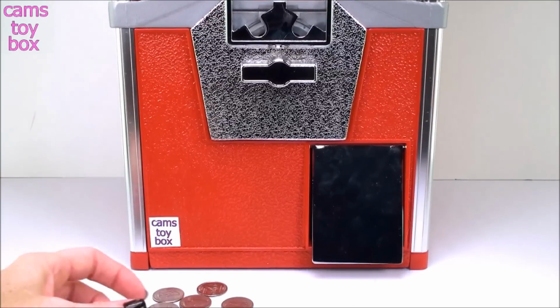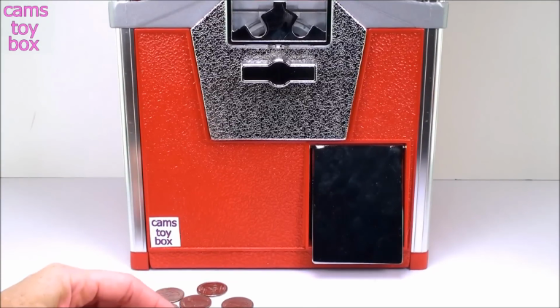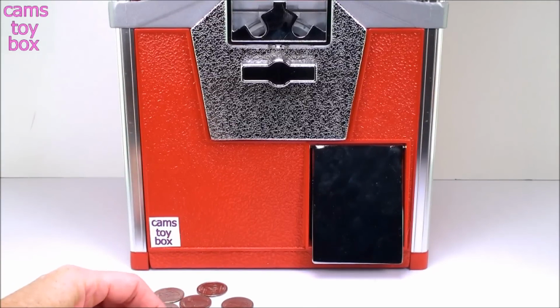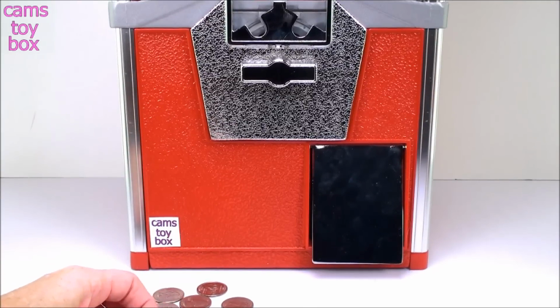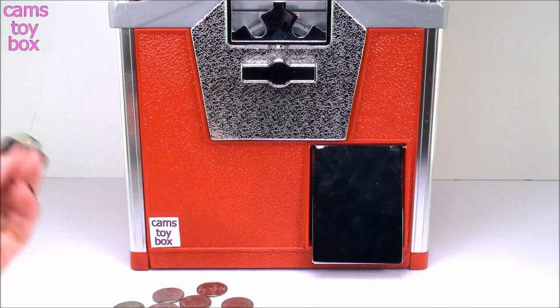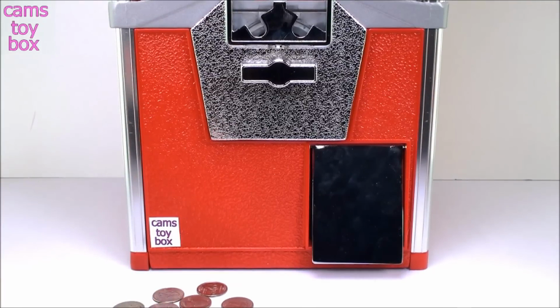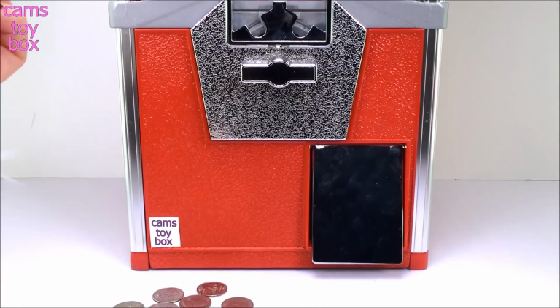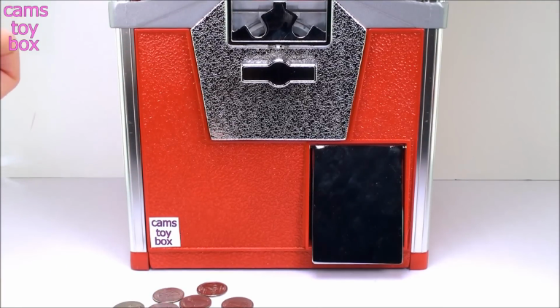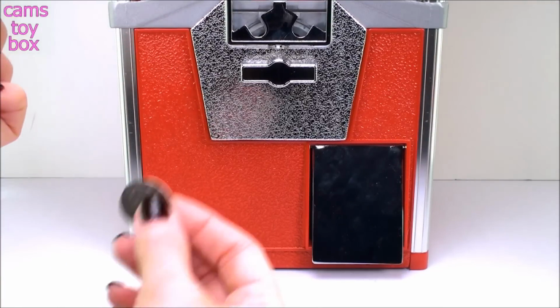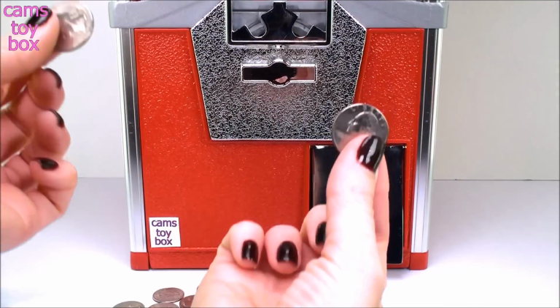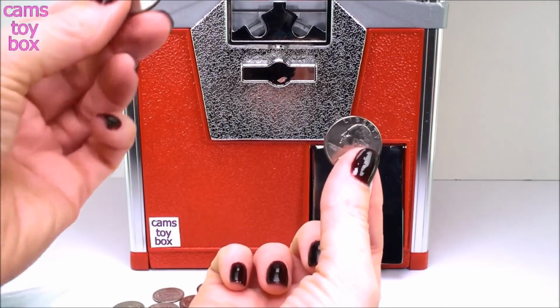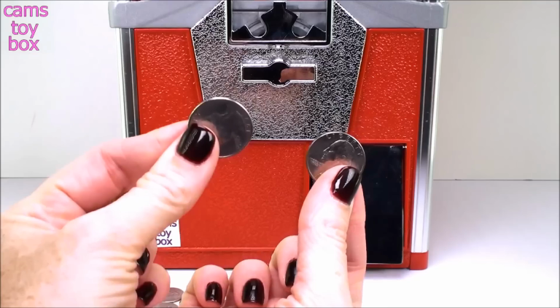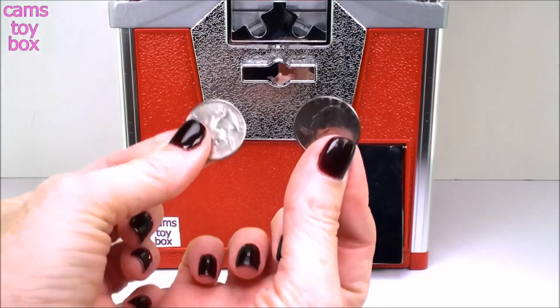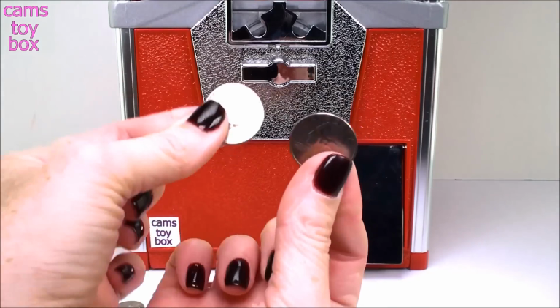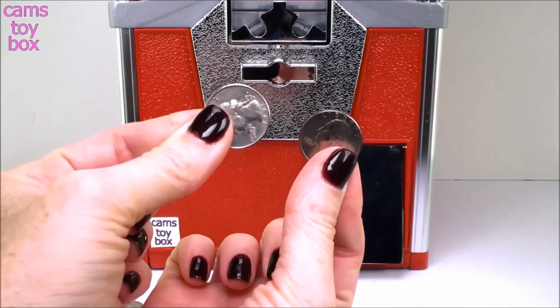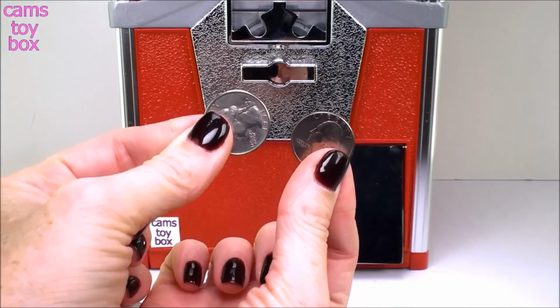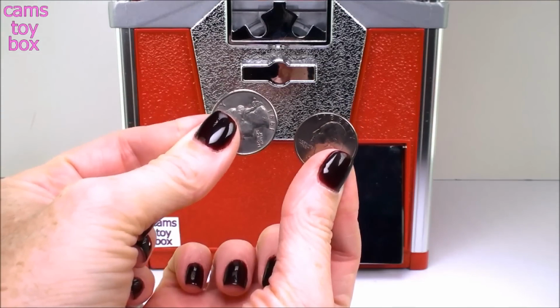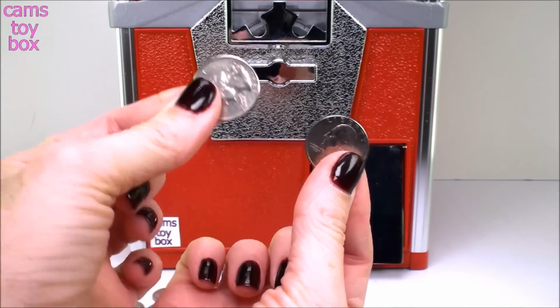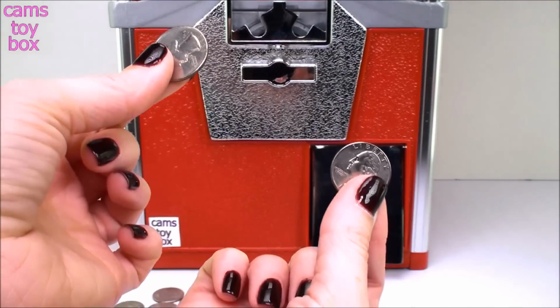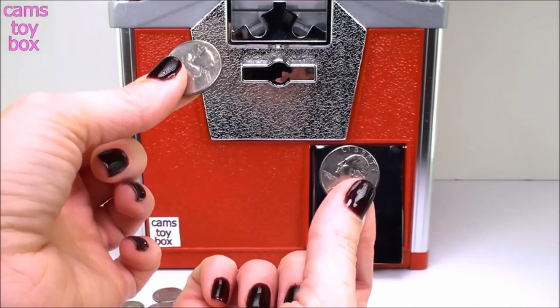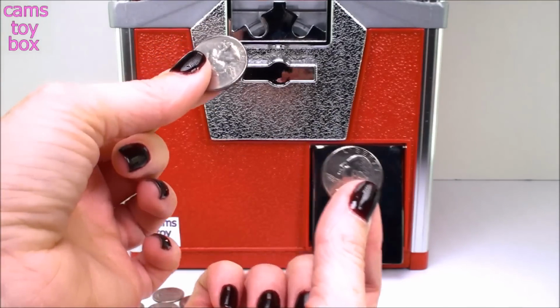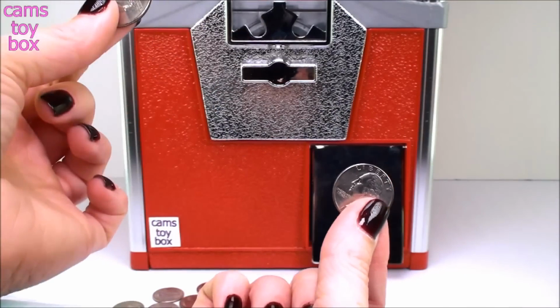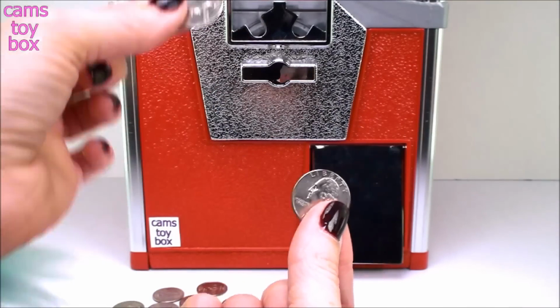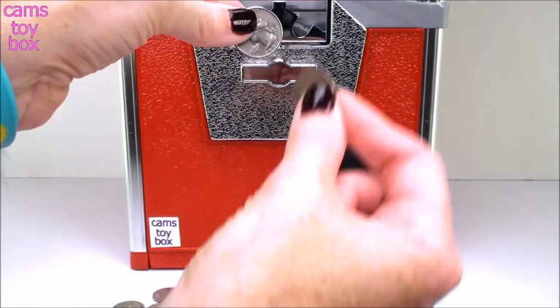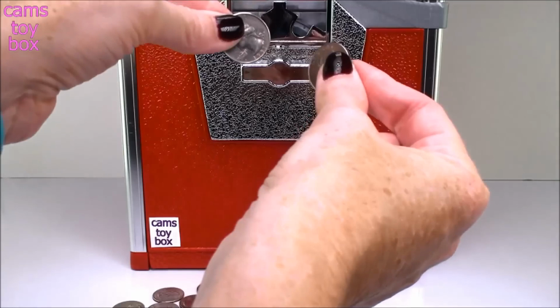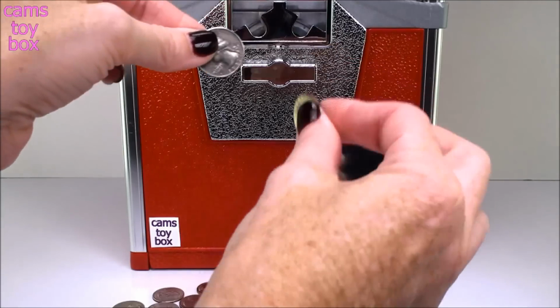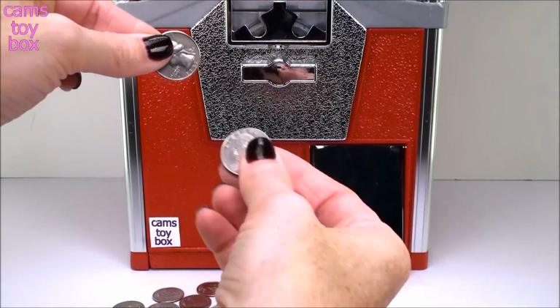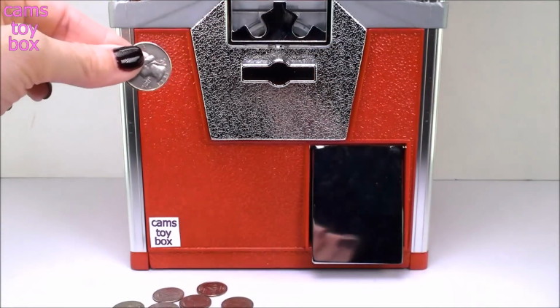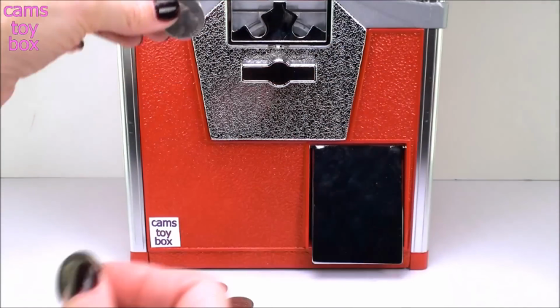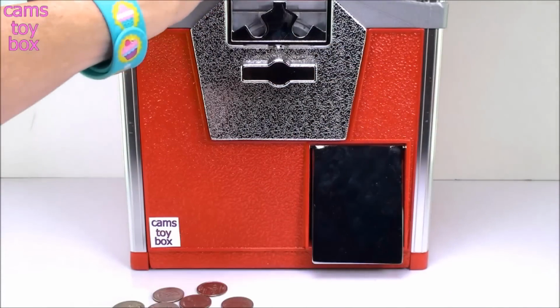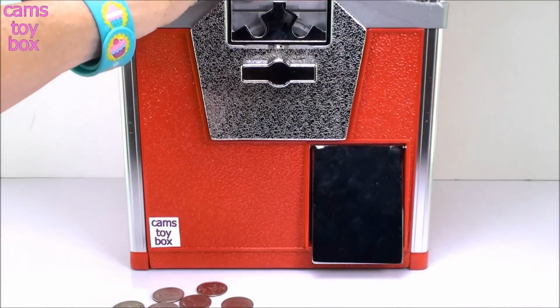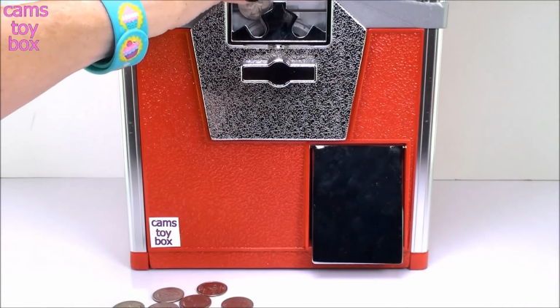For those of you who are watching Cam's vending machine for the first time, it requires two coins to get a surprise. Just like any other vending machine you see in the toy store, you put the coins in the slot, turn the knob, and out comes our surprise.